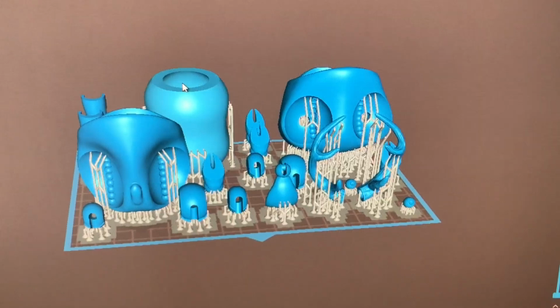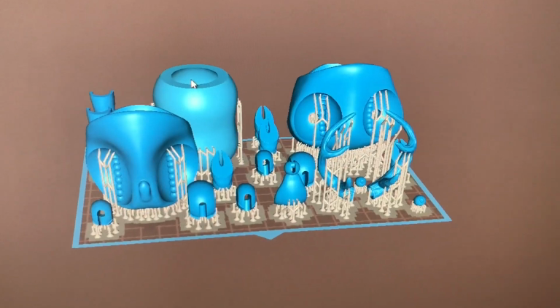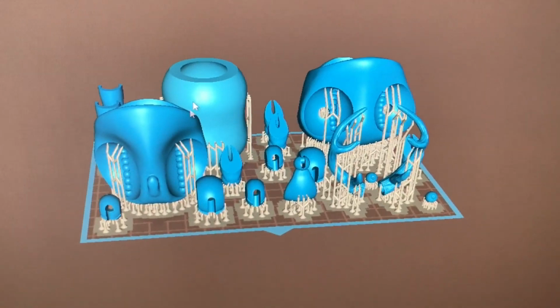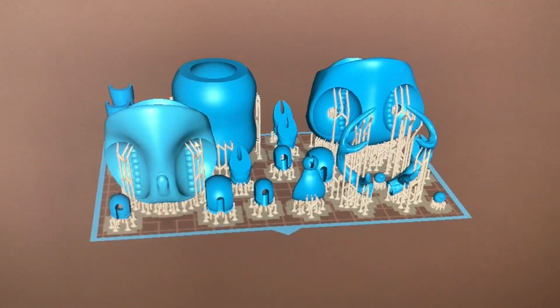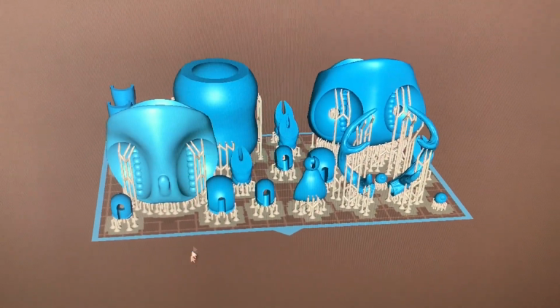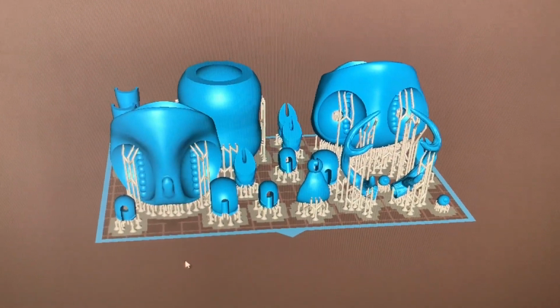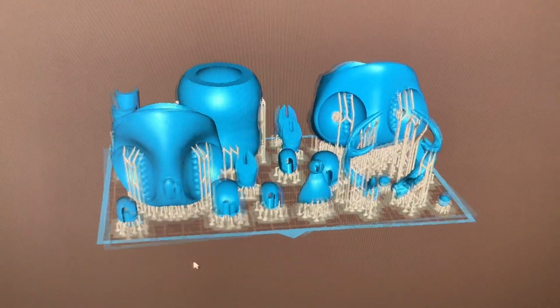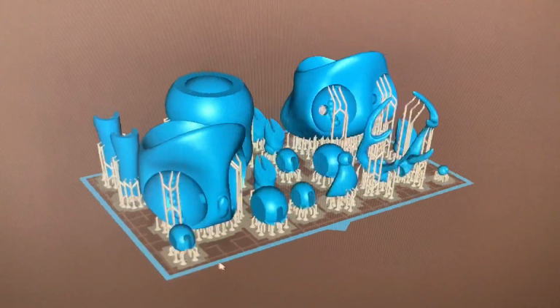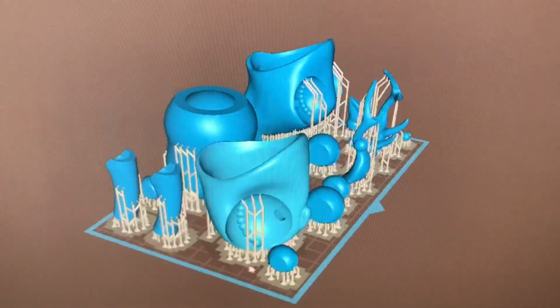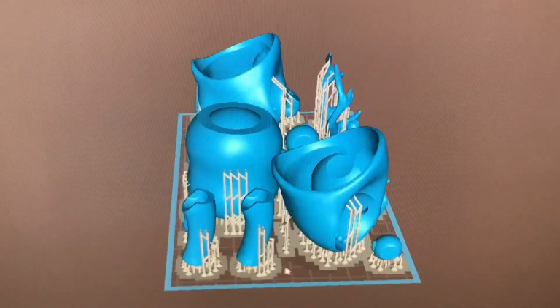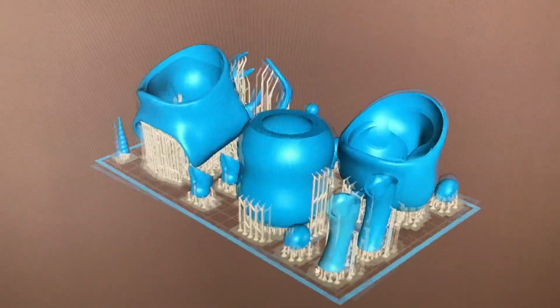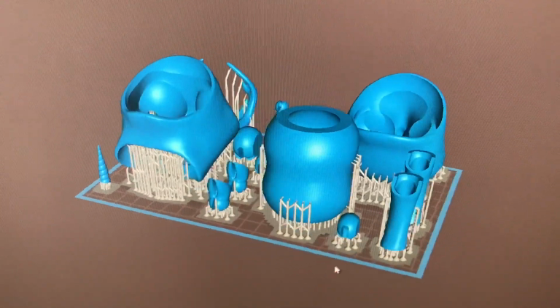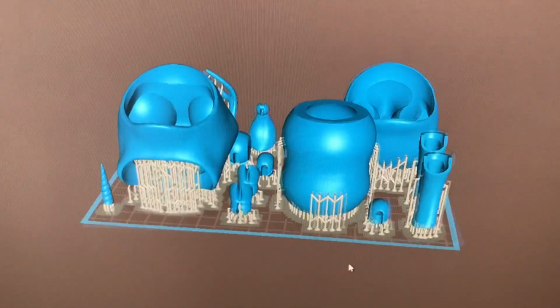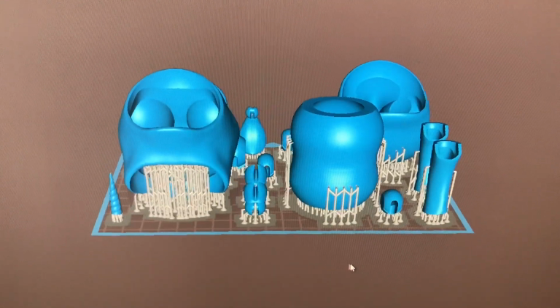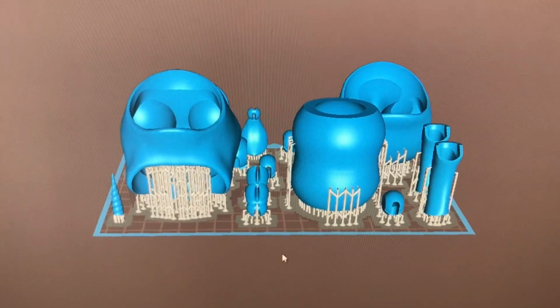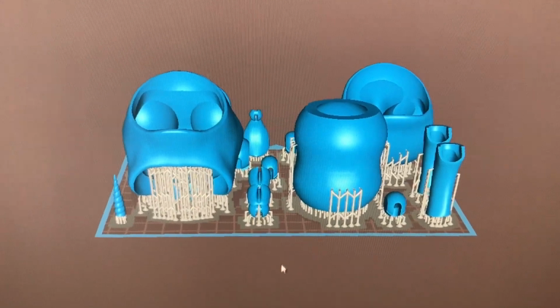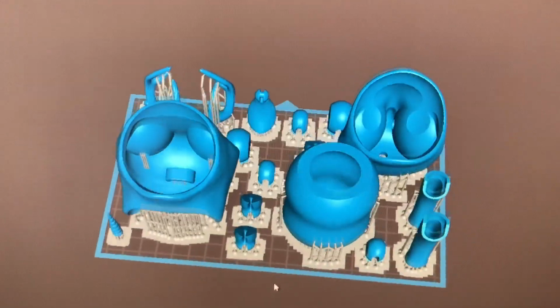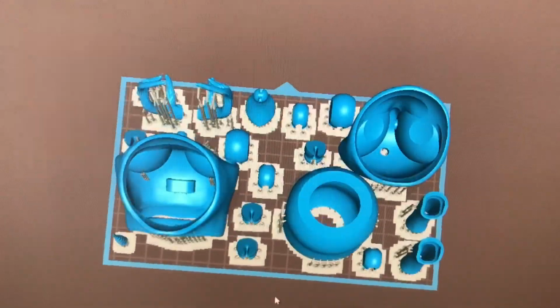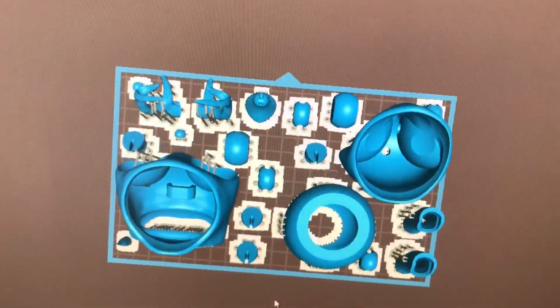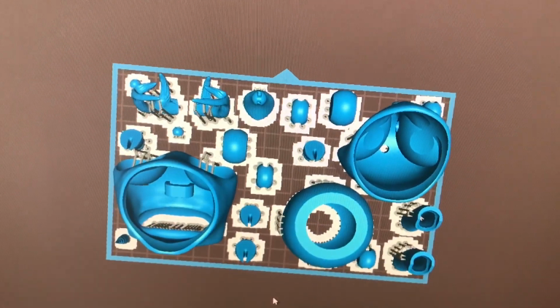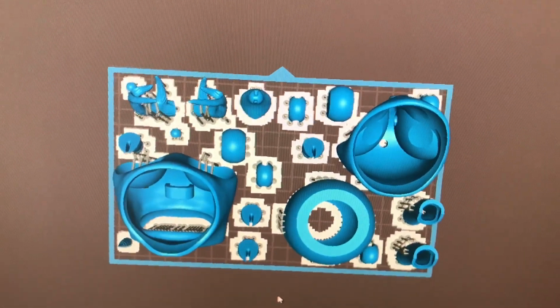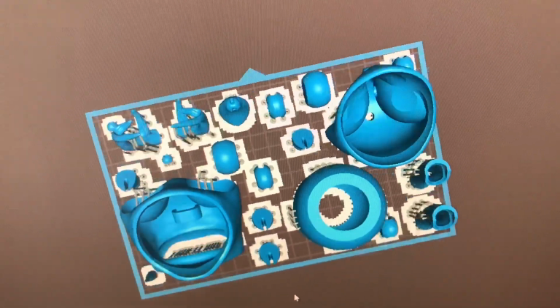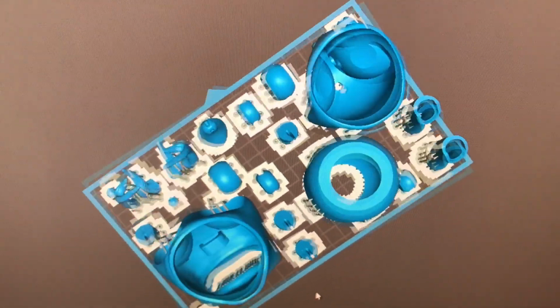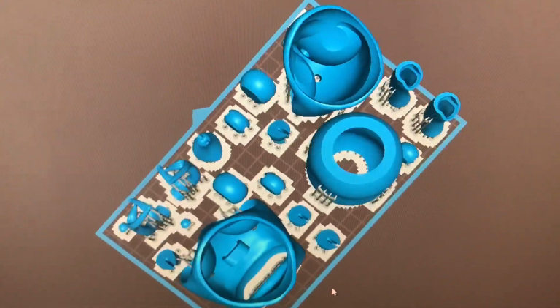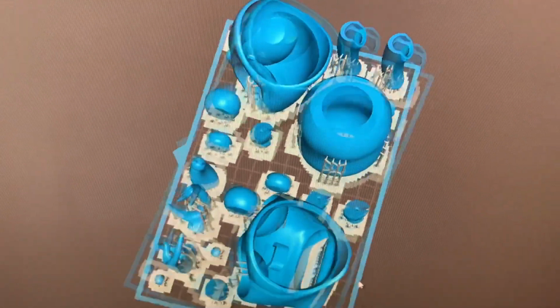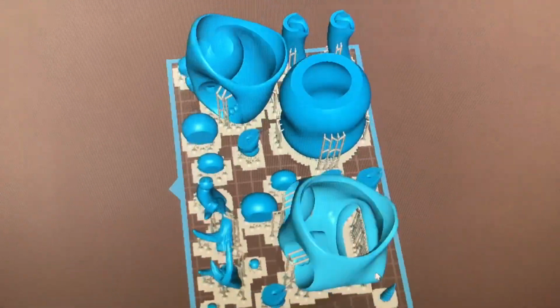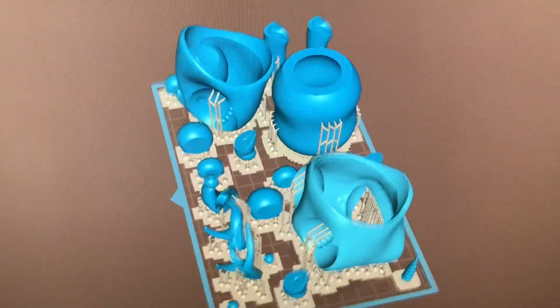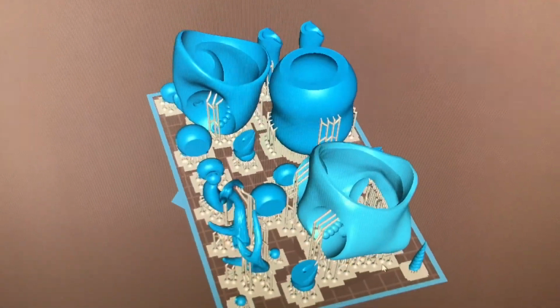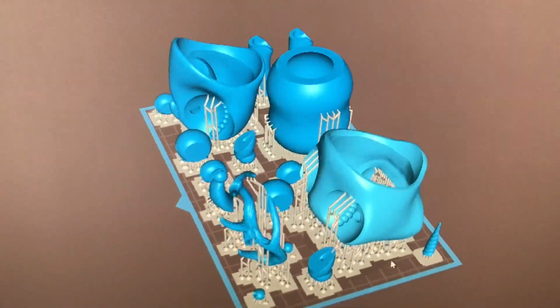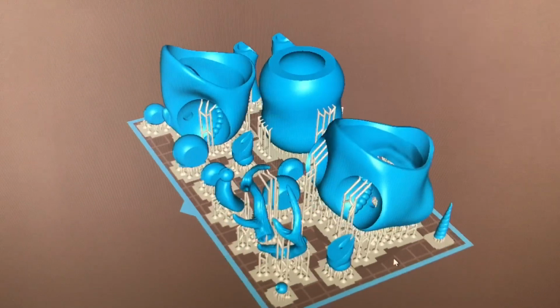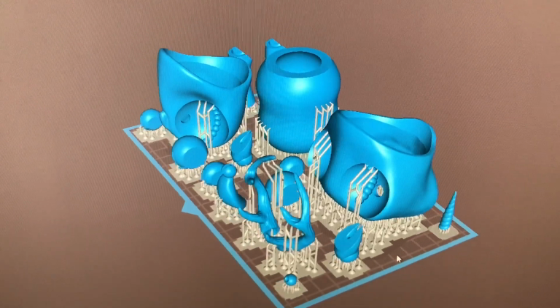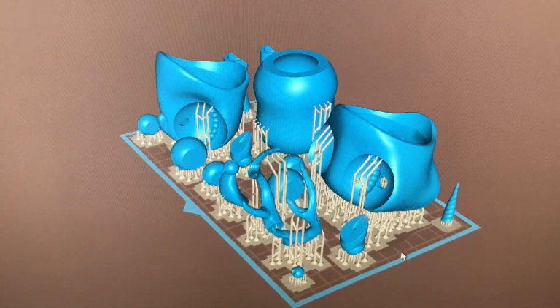The figure I'm making stands about 35 centimeters in height. I'm using the Chitubox 1.9 slicer and my printer is the first generation Elegoo Saturn with a 4K LCD screen.